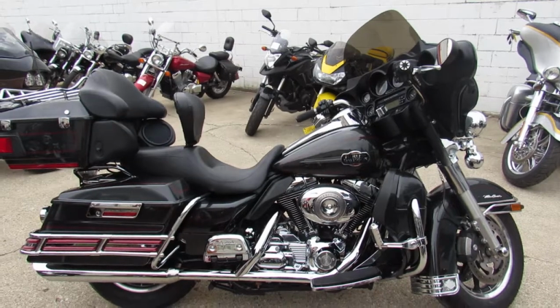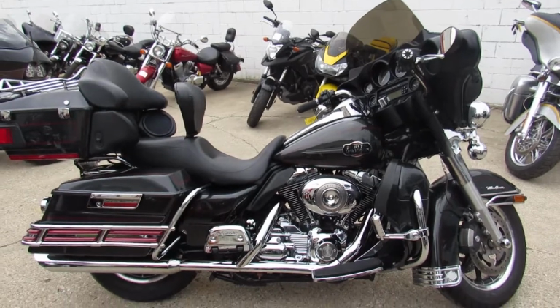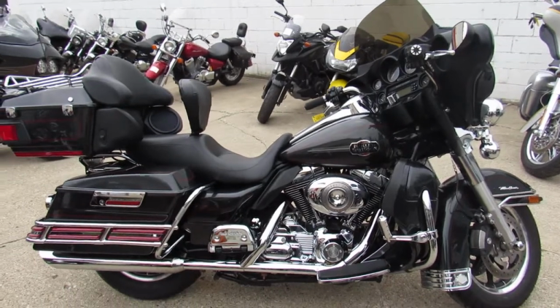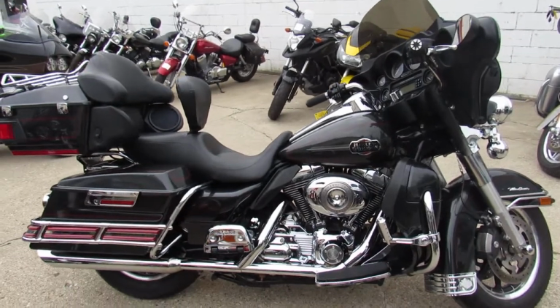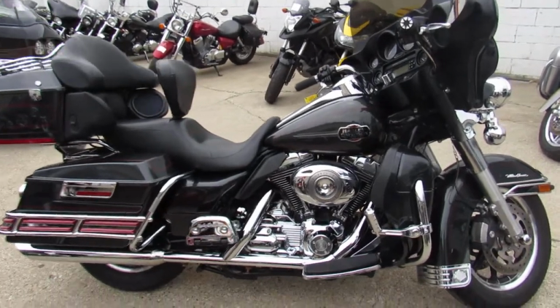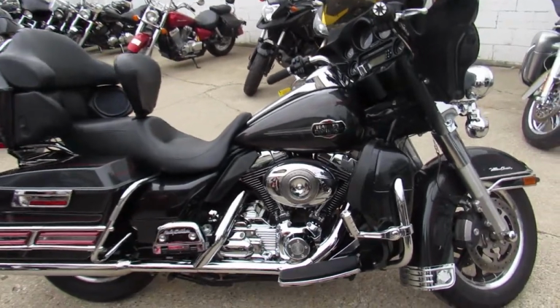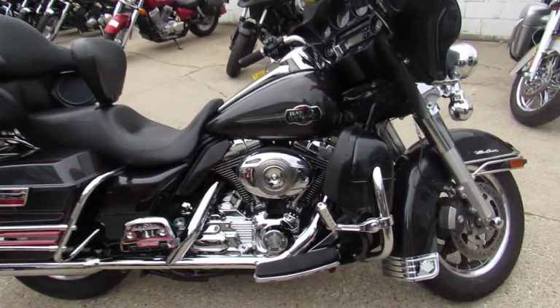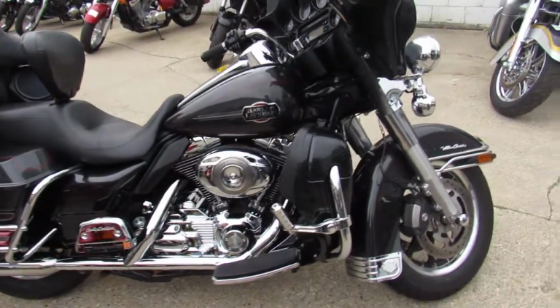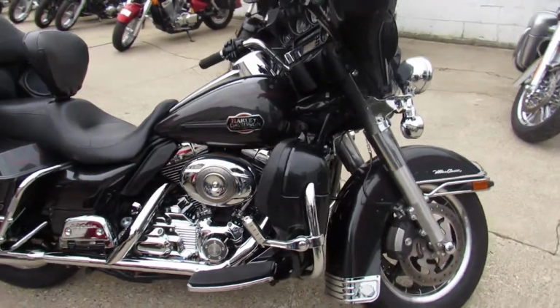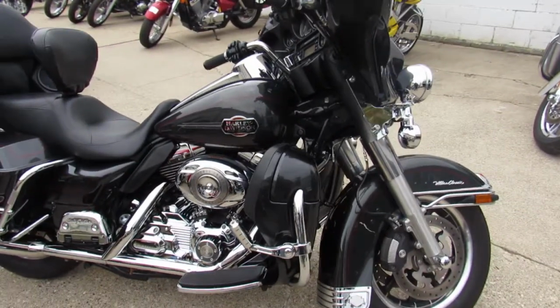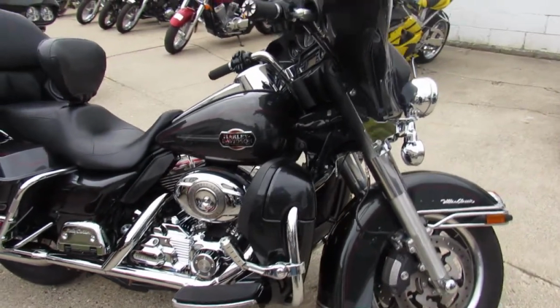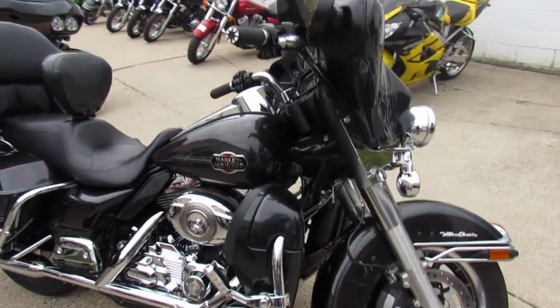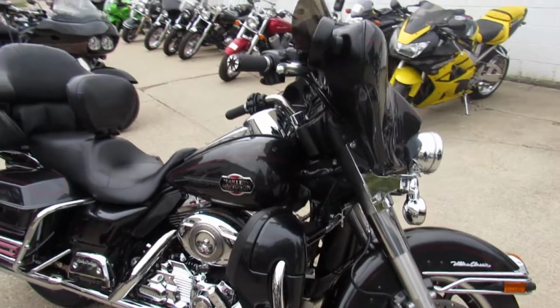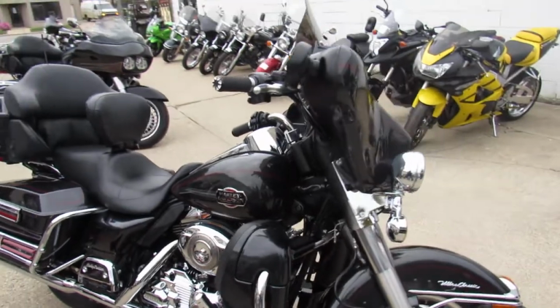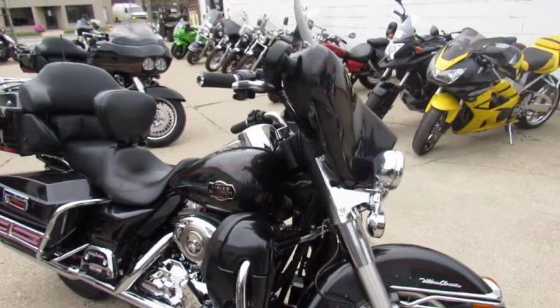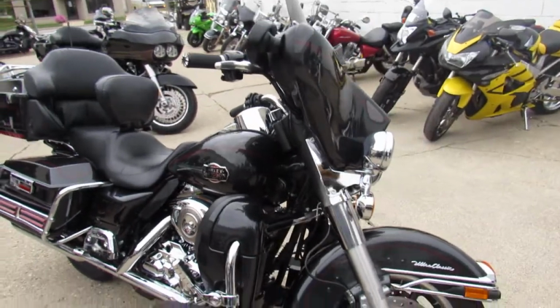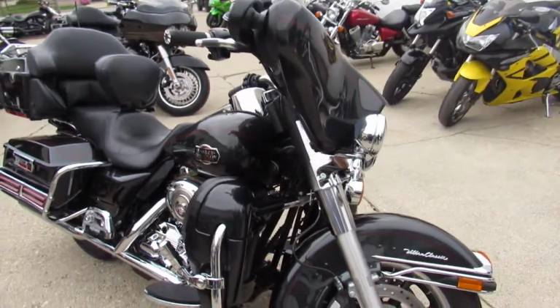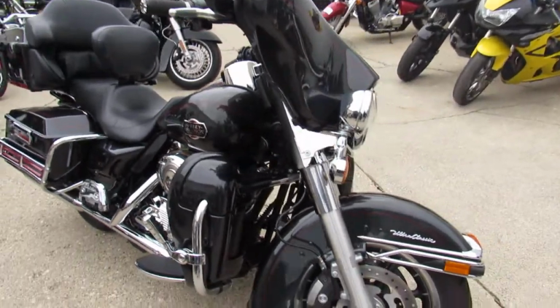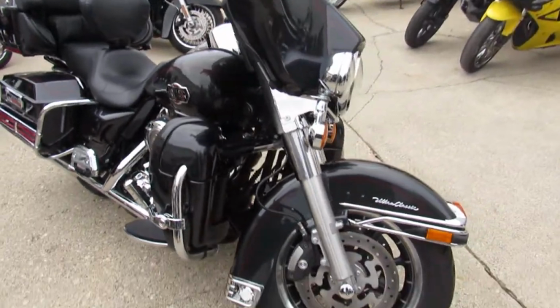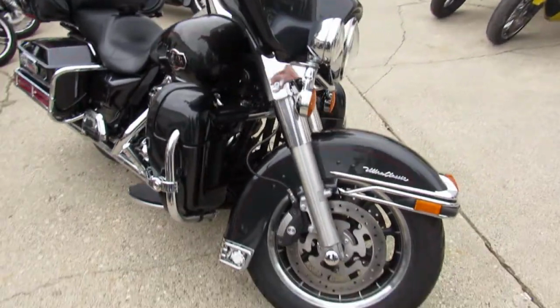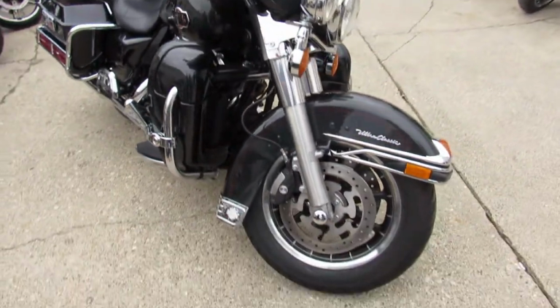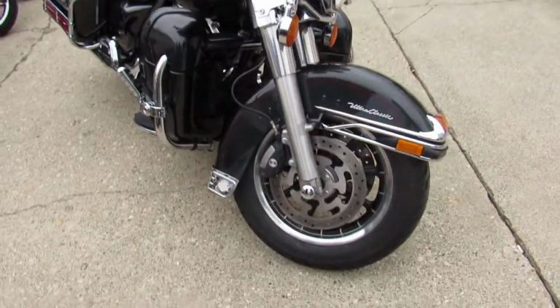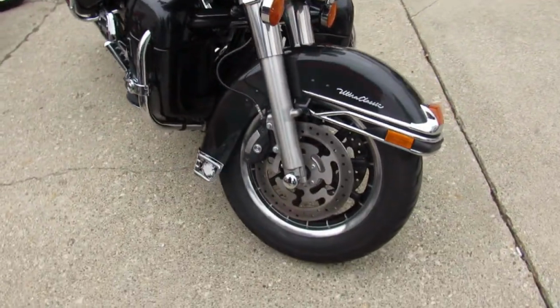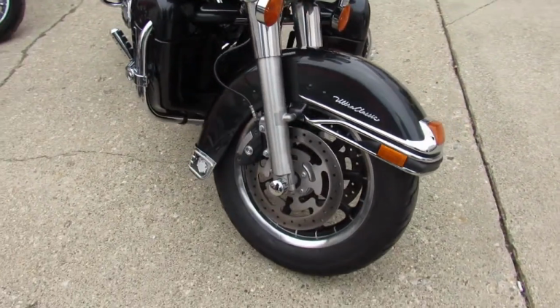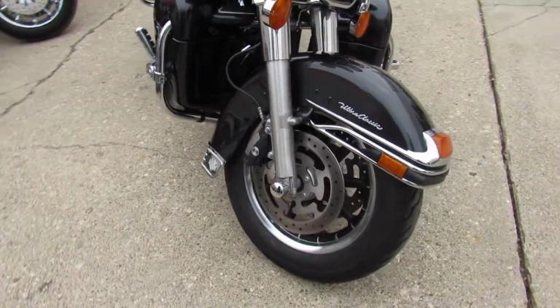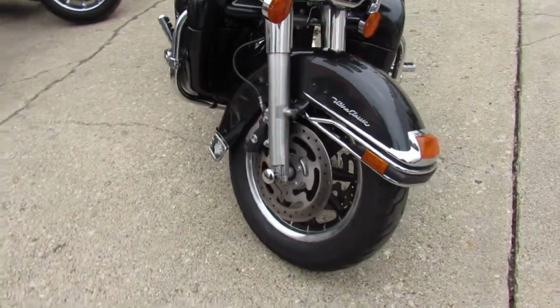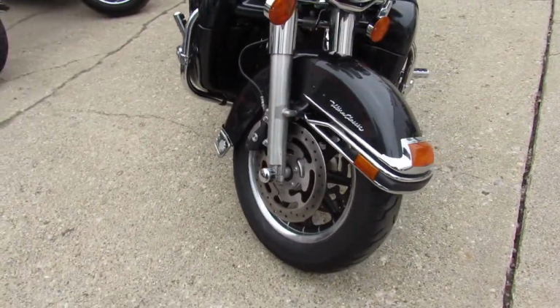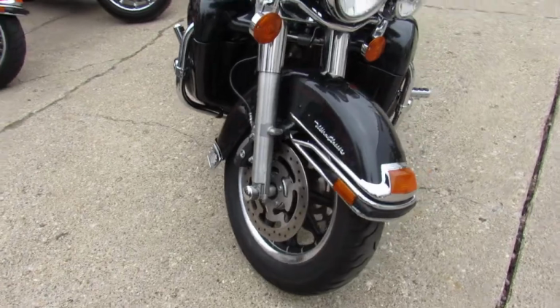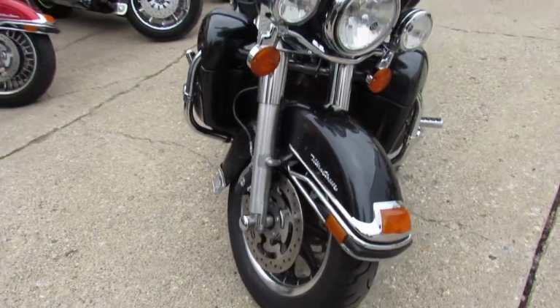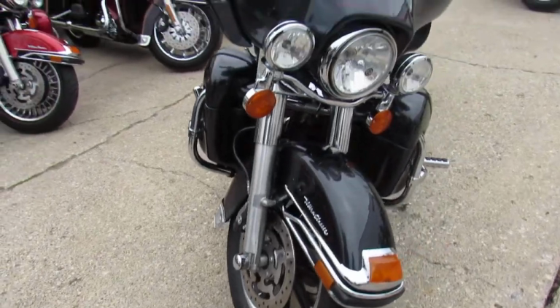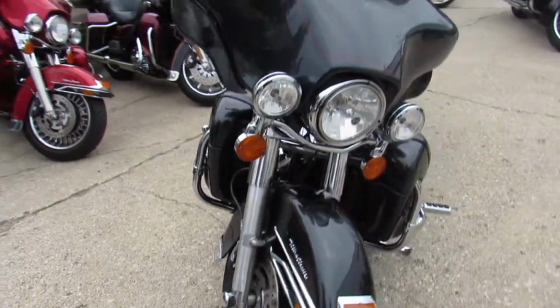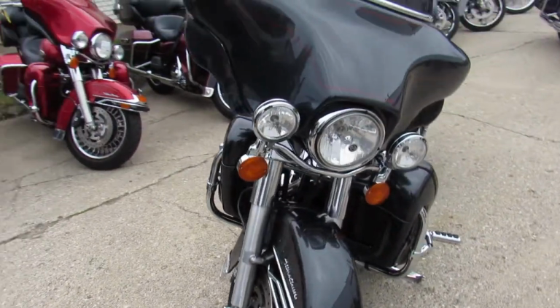Hey guys, it's ApprovalPowerSports.com here doing some videos on the used Harleys. Over 60 used Ultra Classics to choose from. This one here, 2008 Harley Ultra Classic.